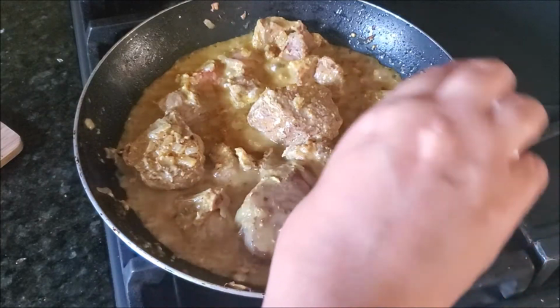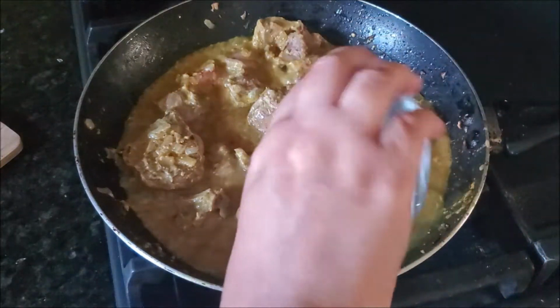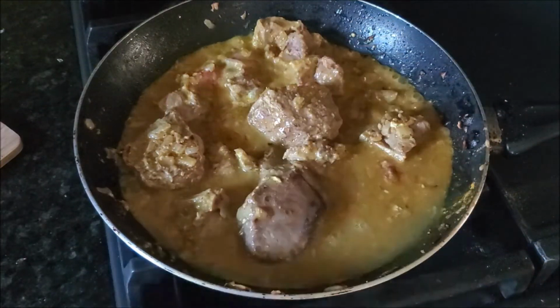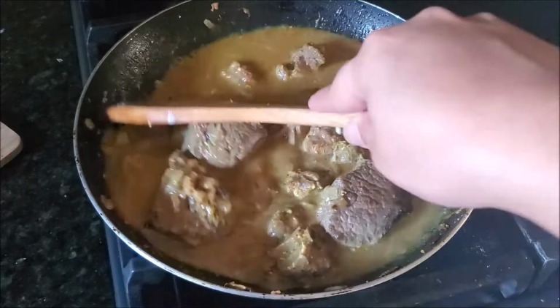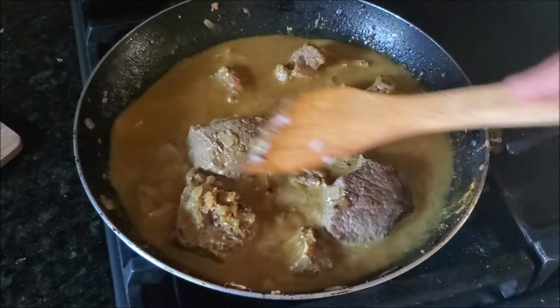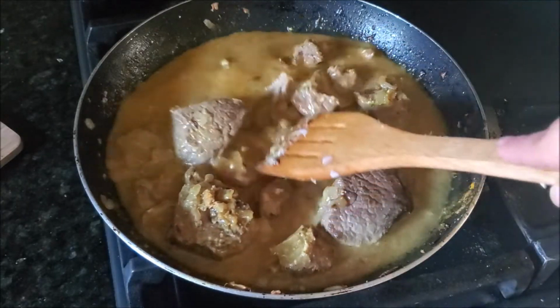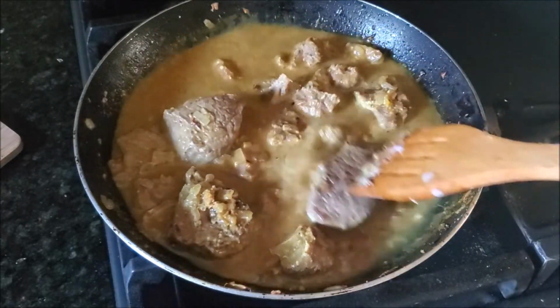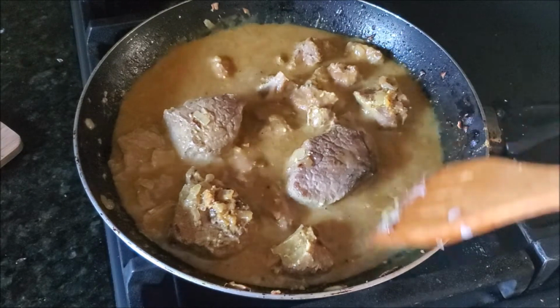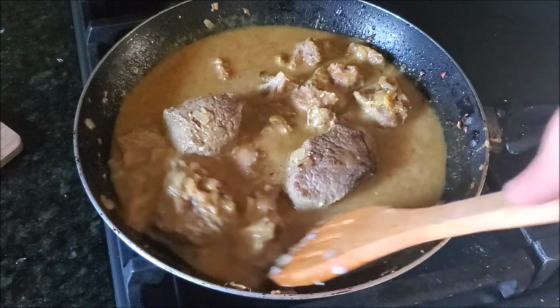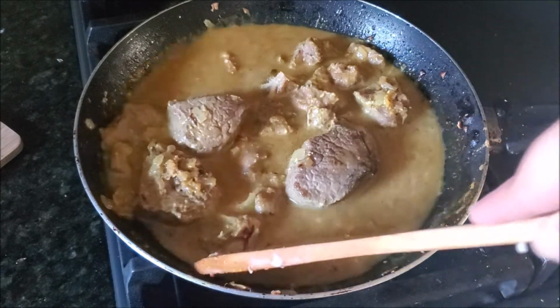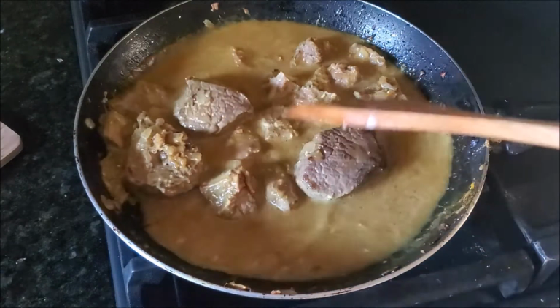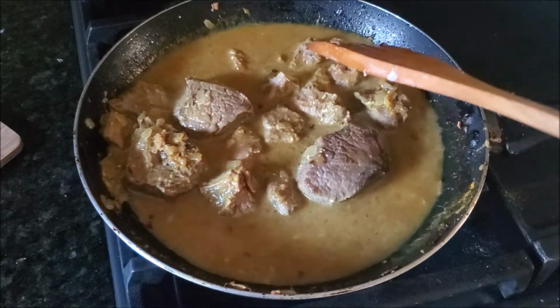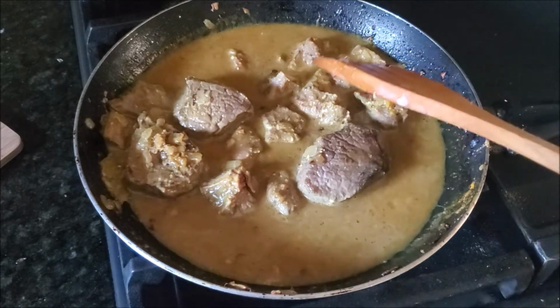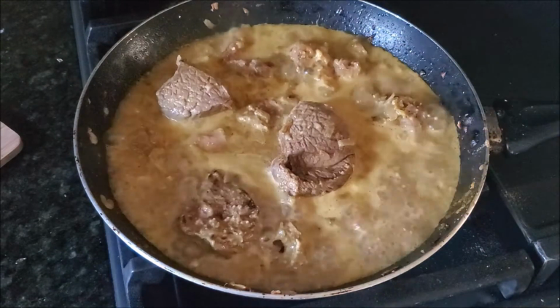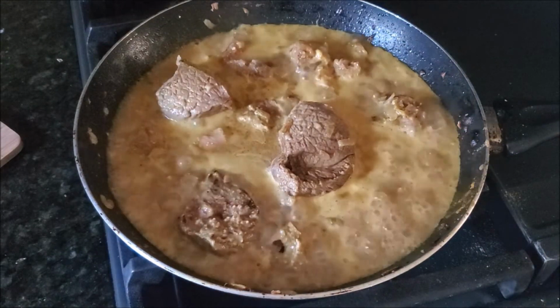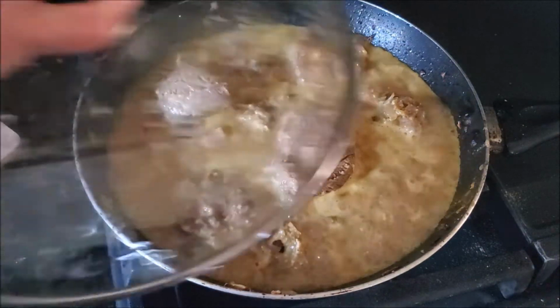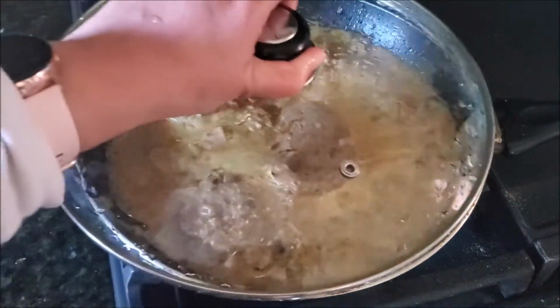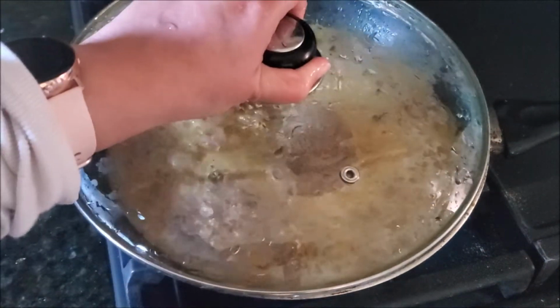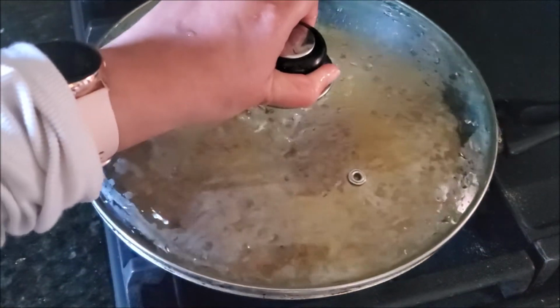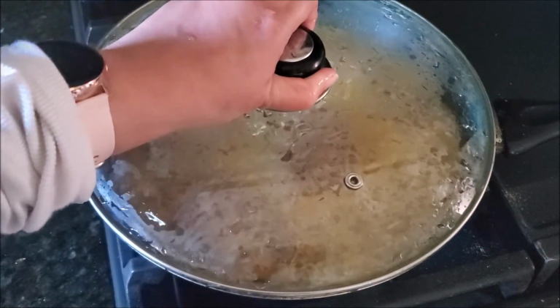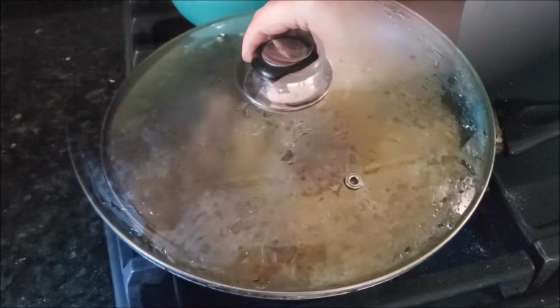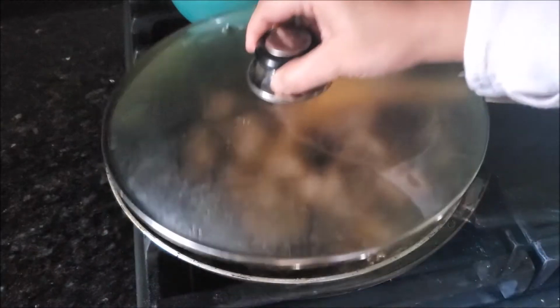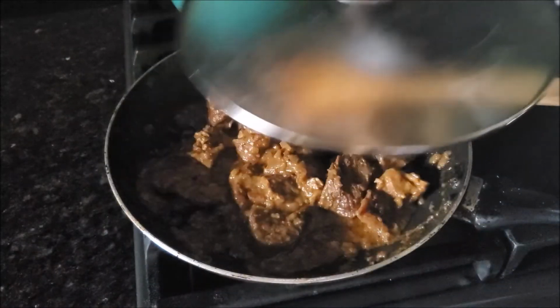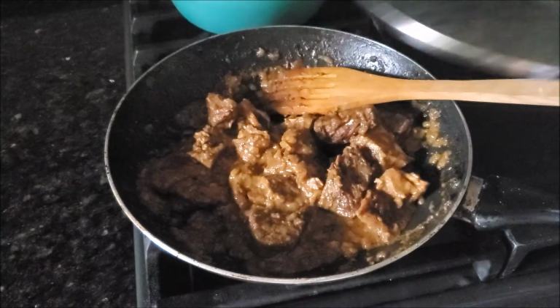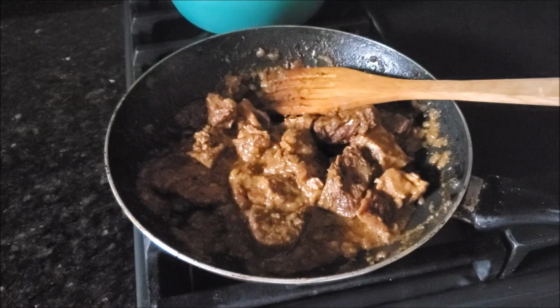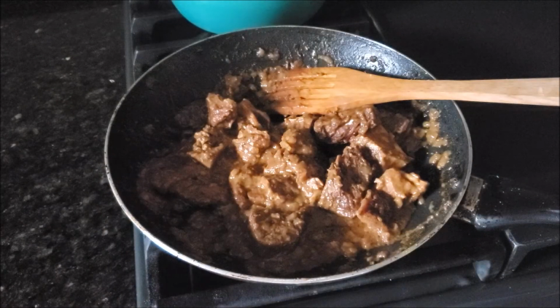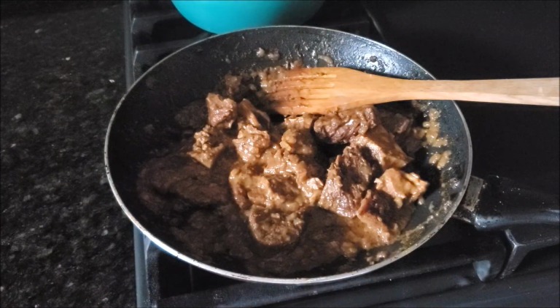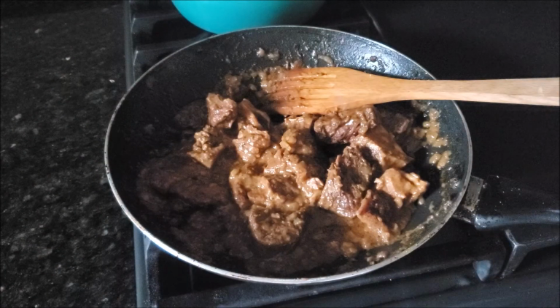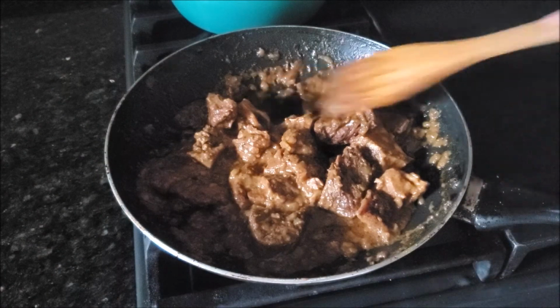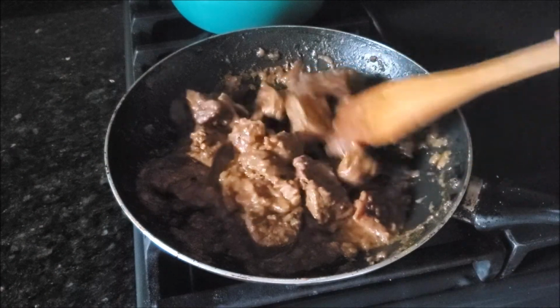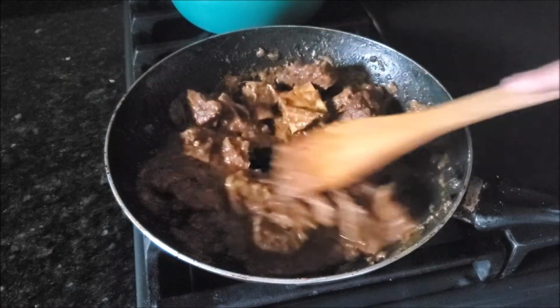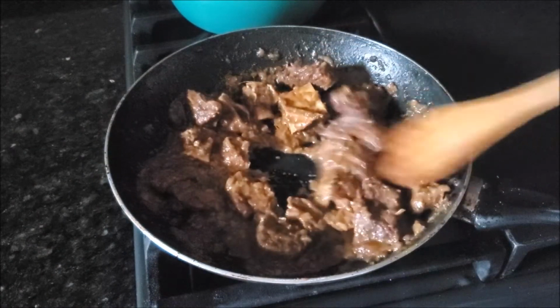I'm adding water — enough water to cook the meat. When it comes to one boil, just cover and simmer and let it cook until the meat is completely tender. It depends on which meat you're using.